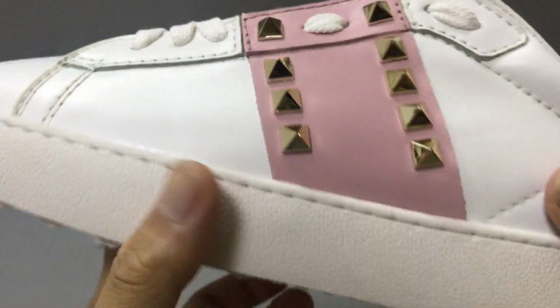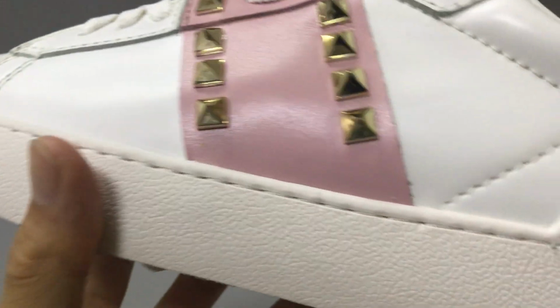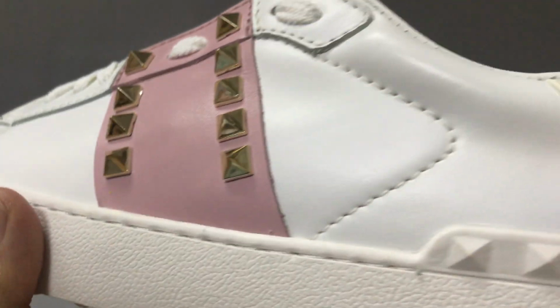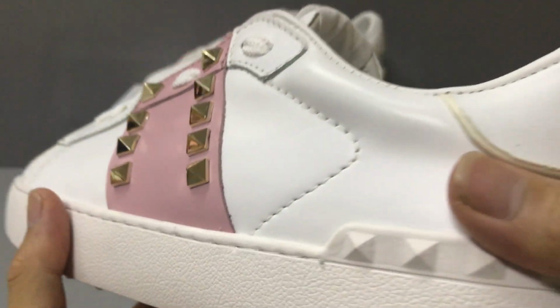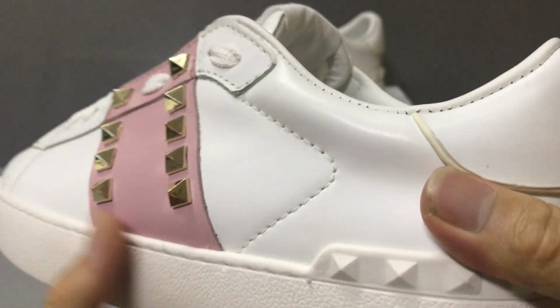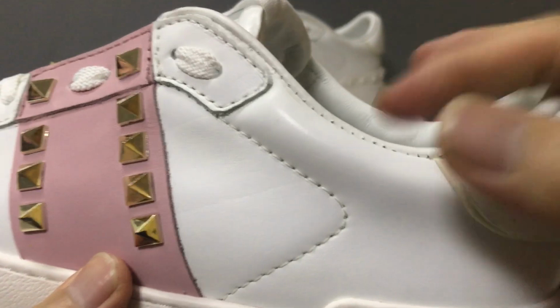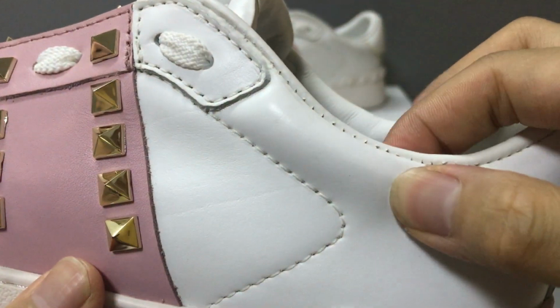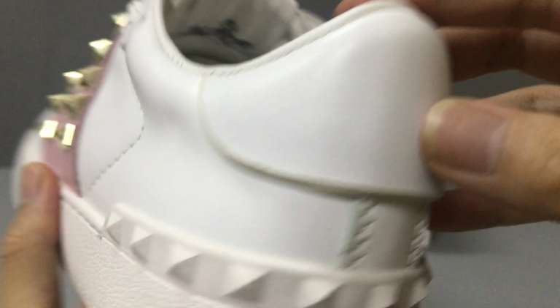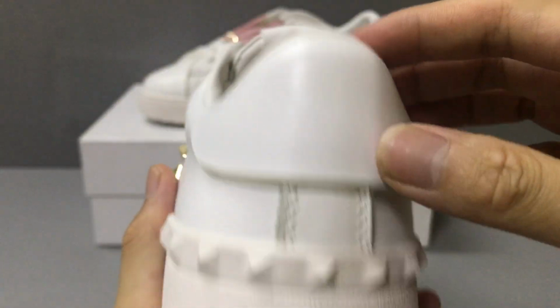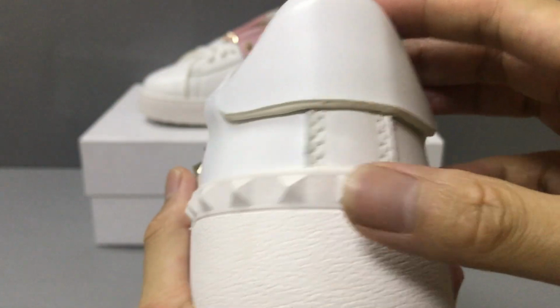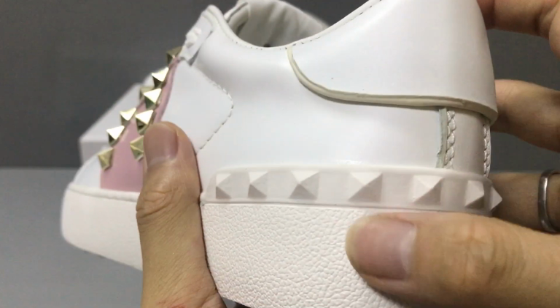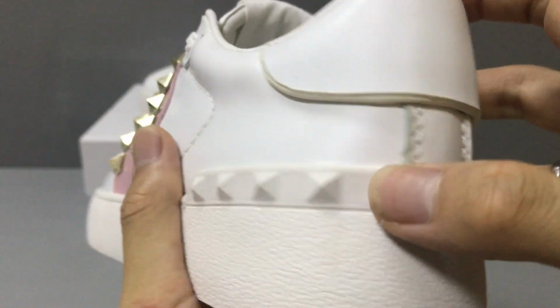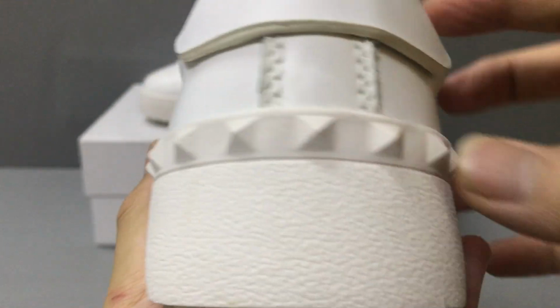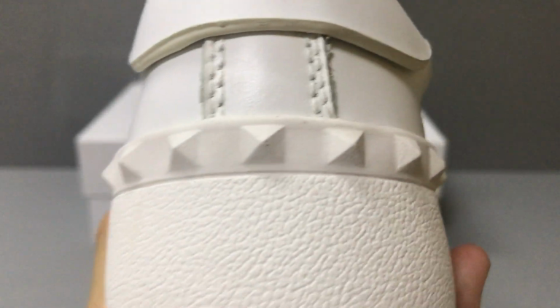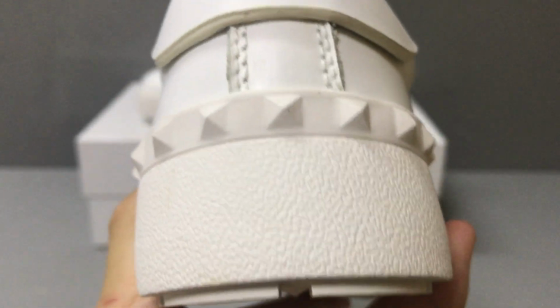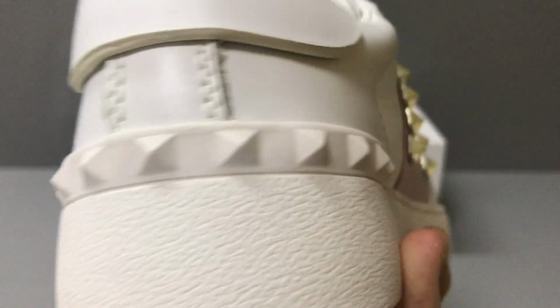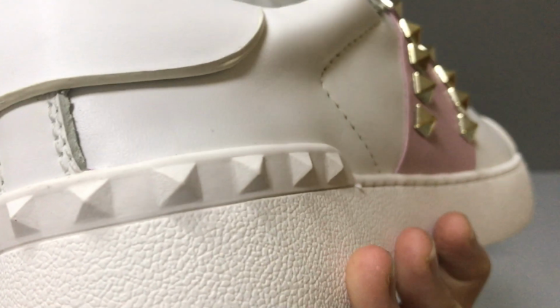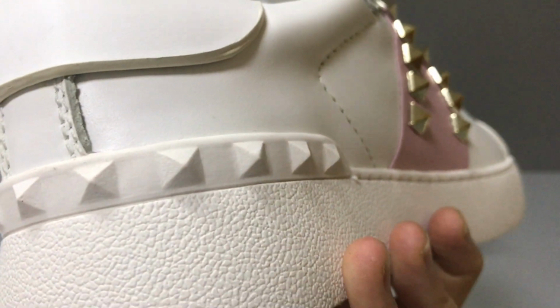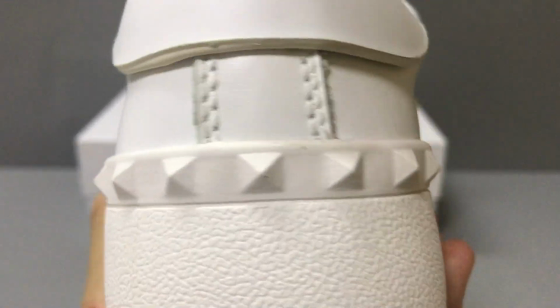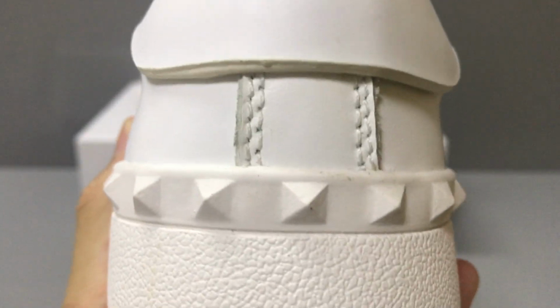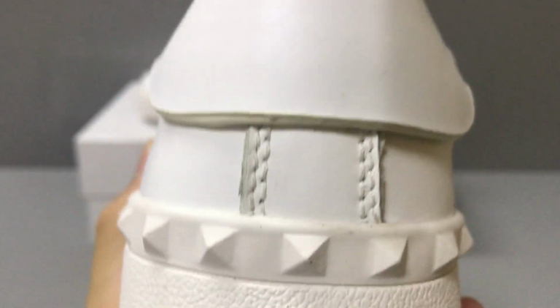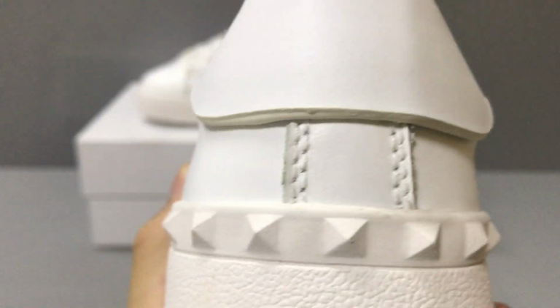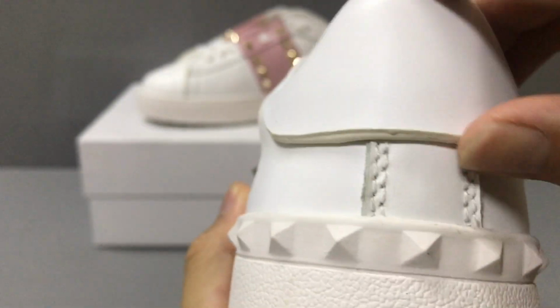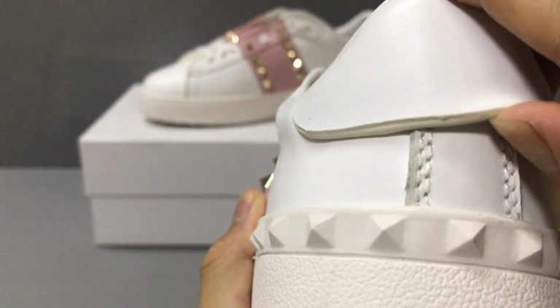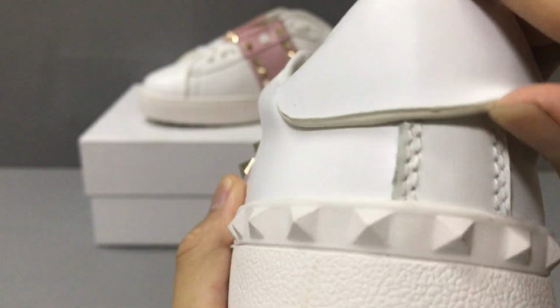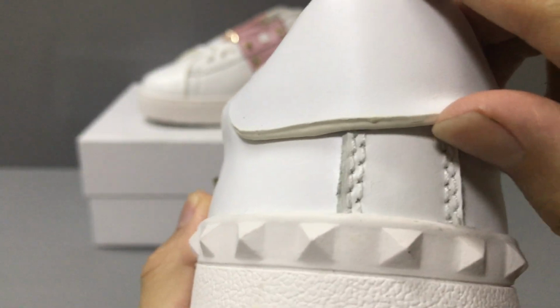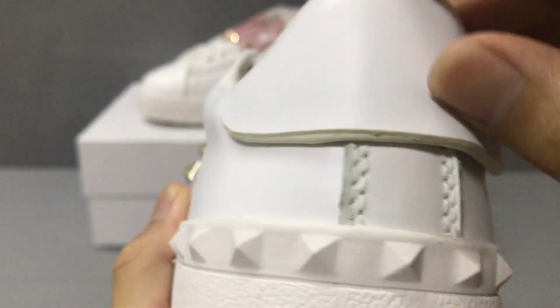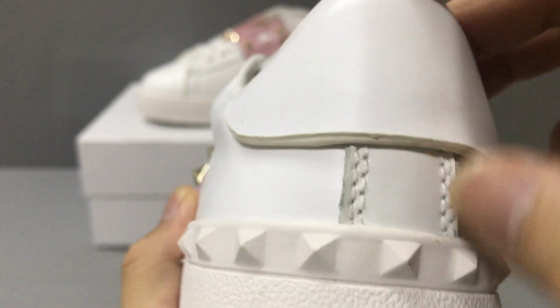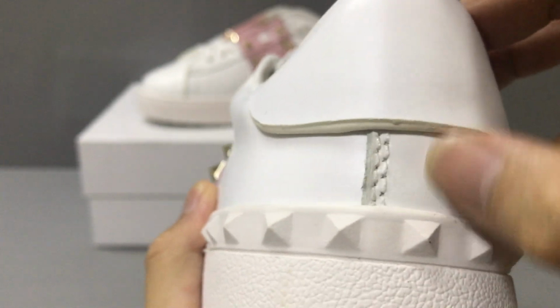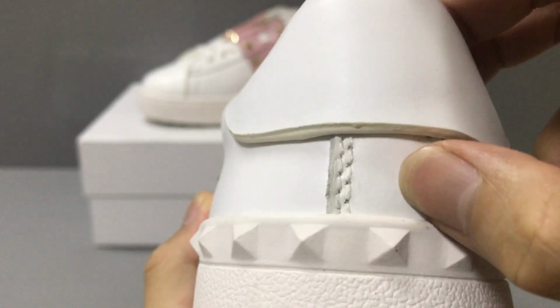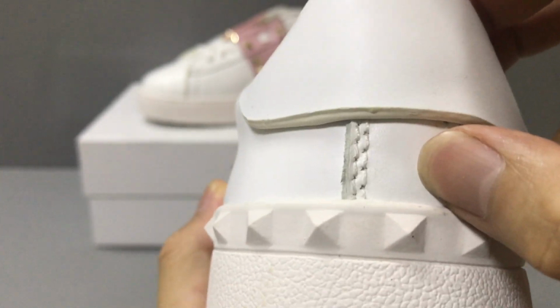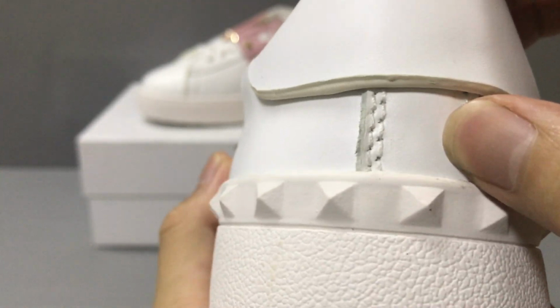And it is calfskin needle. You can see the needle. And here they have PVC spikes. And there is an extra needle and a little band.